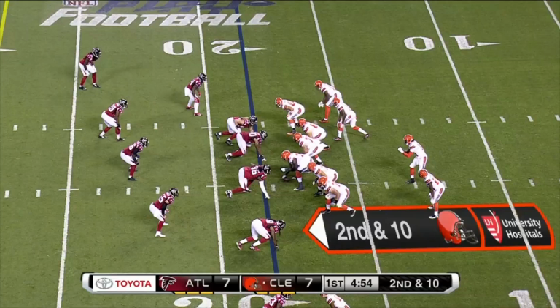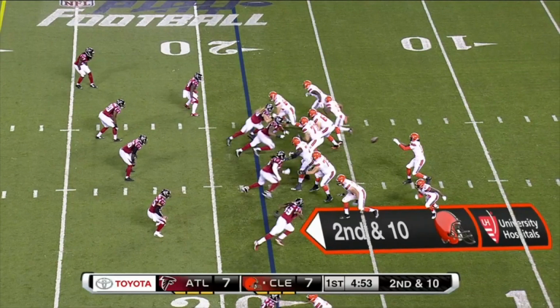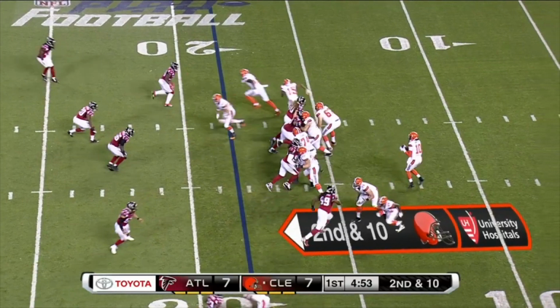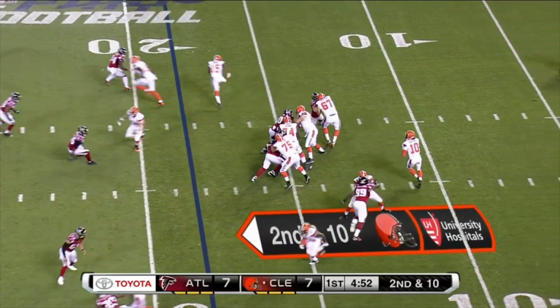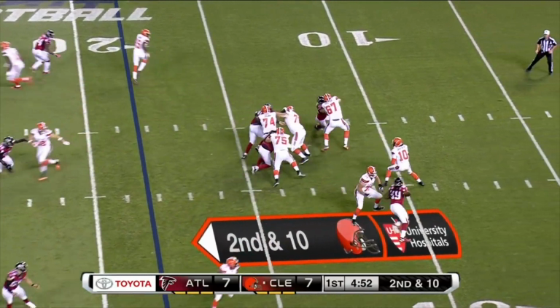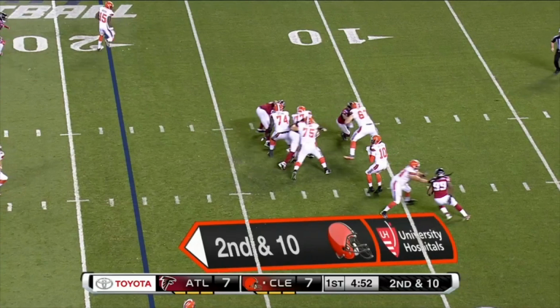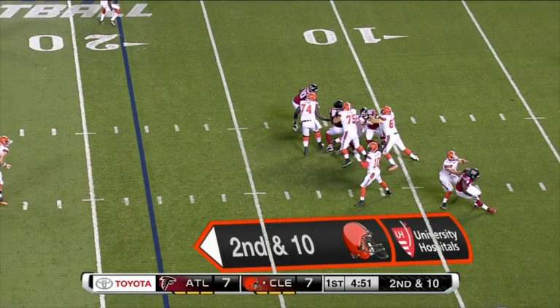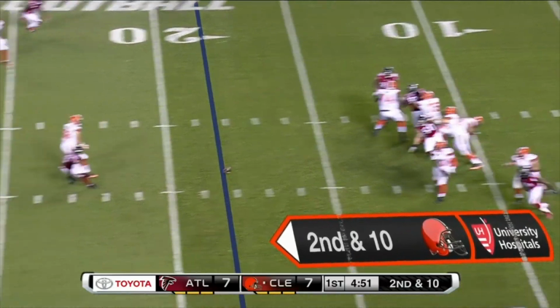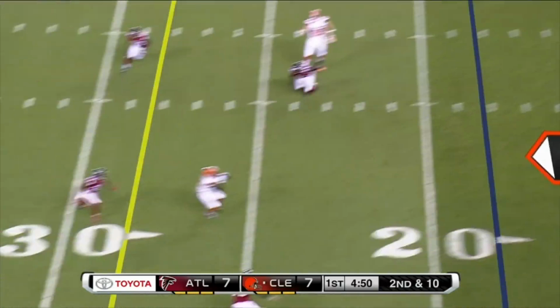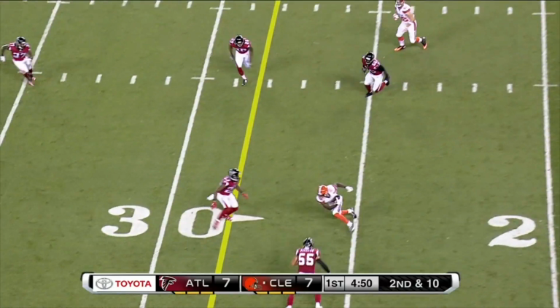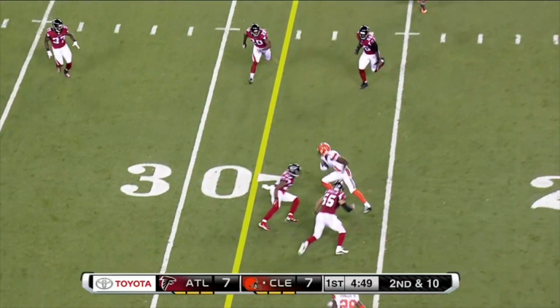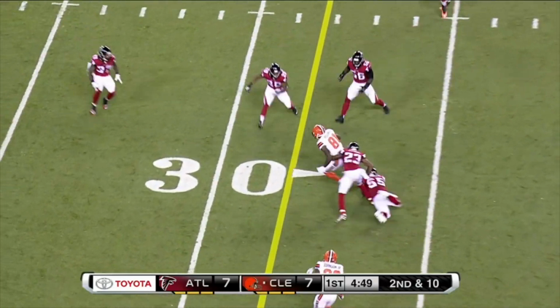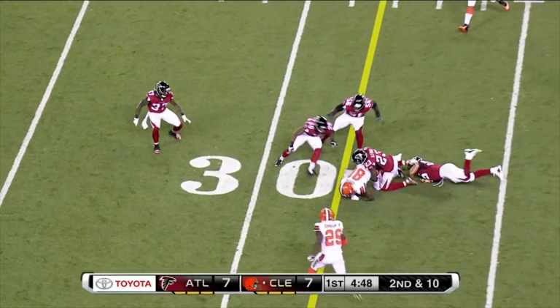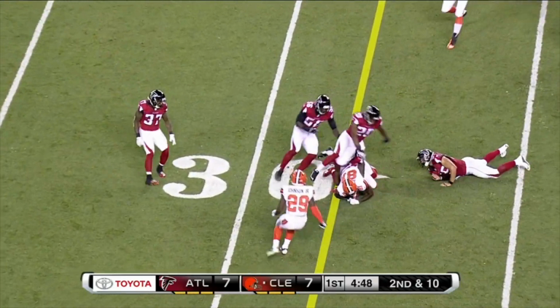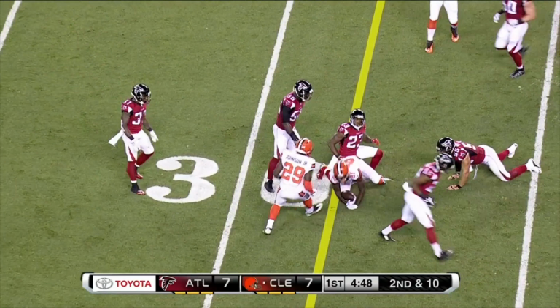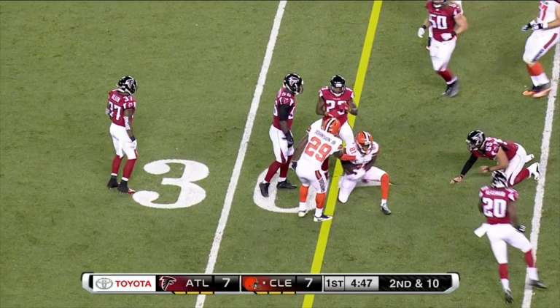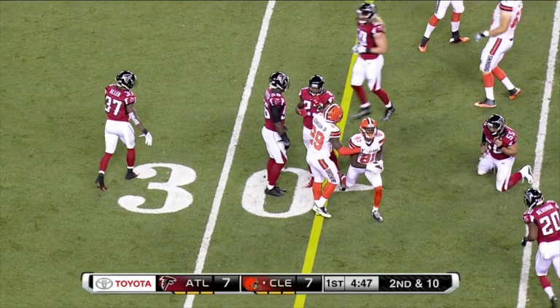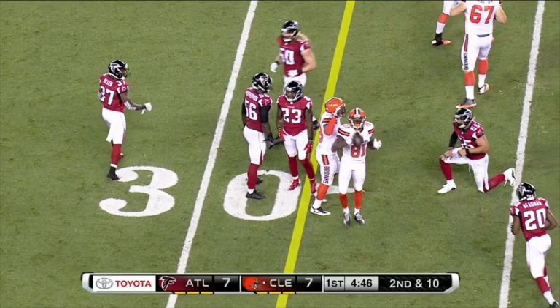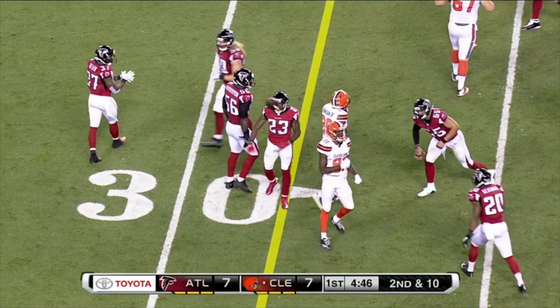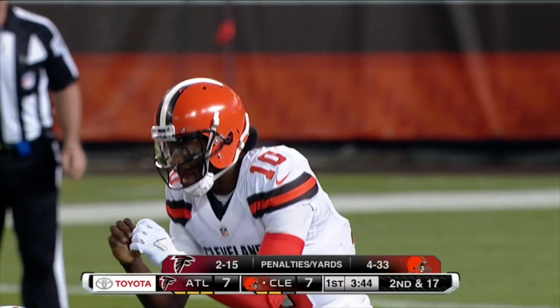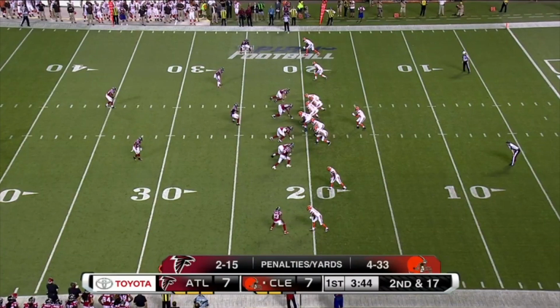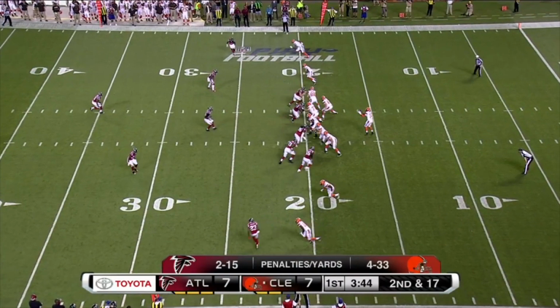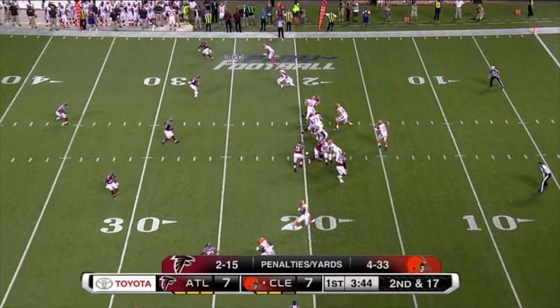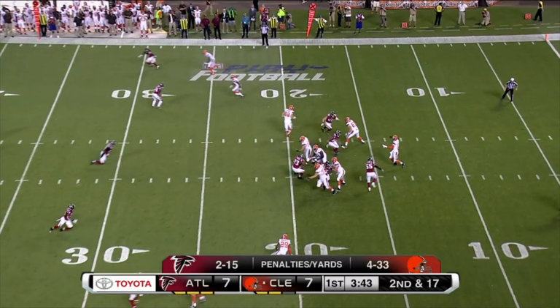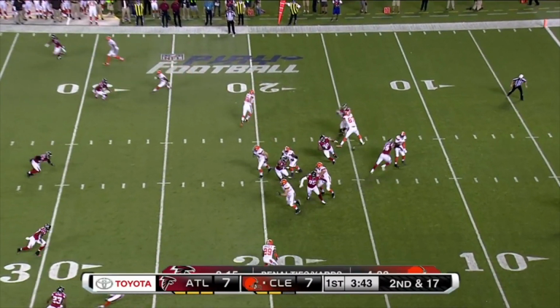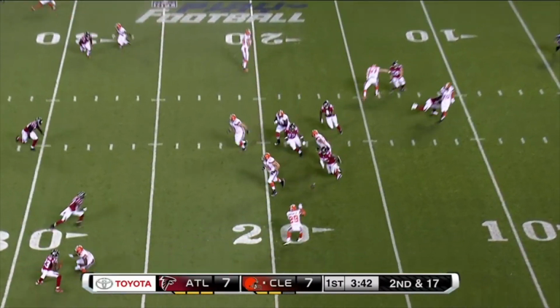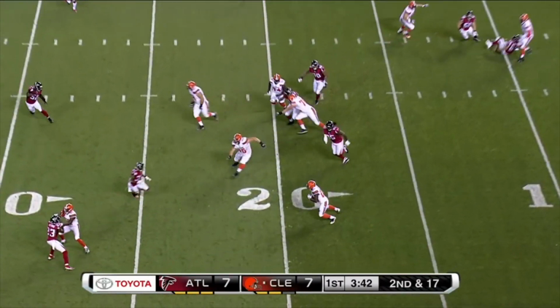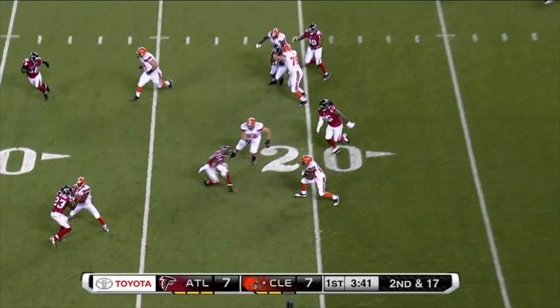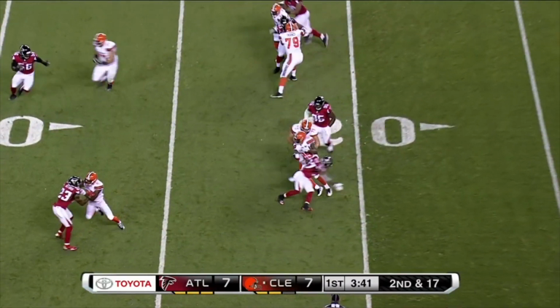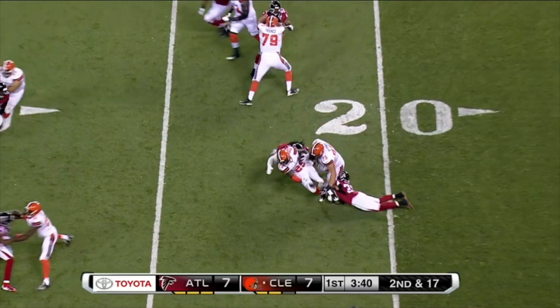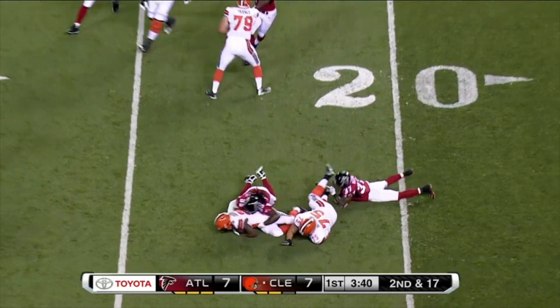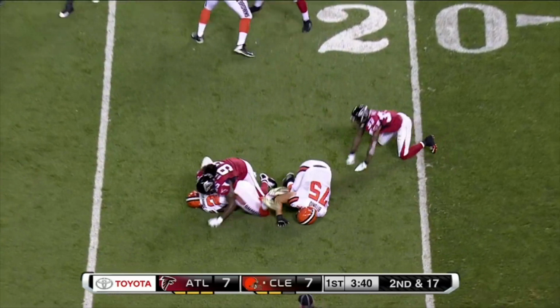...for the Miami Hurricanes. How many great backs have come through that program? This pass underneath complete. Spread the field with four wide receivers. Blitz coming. Johnson.